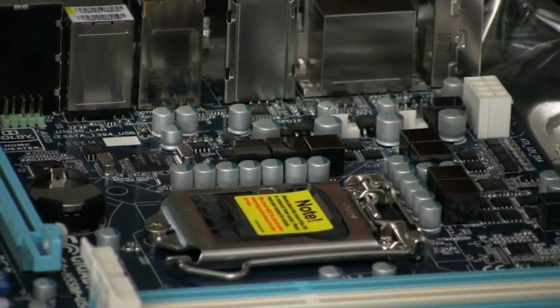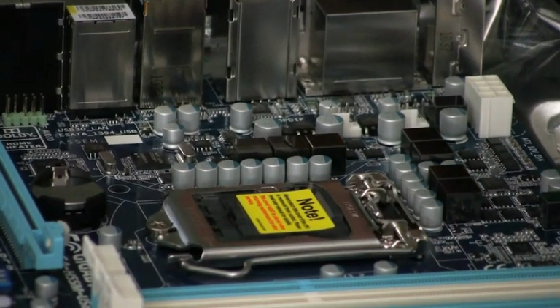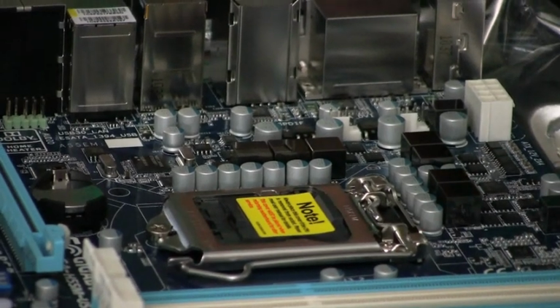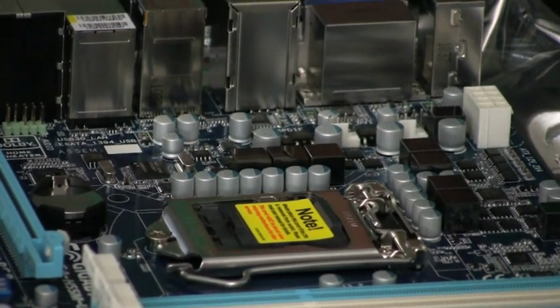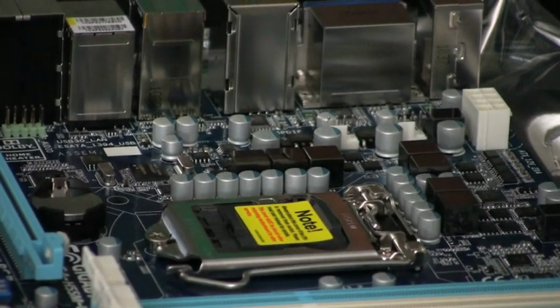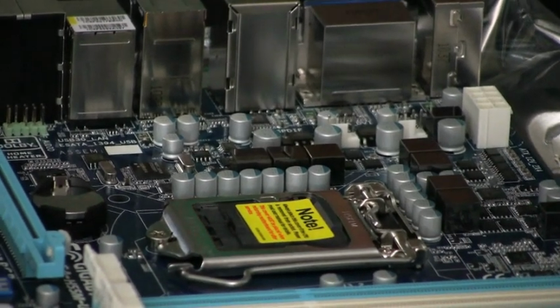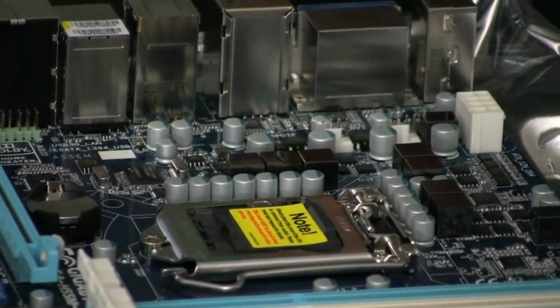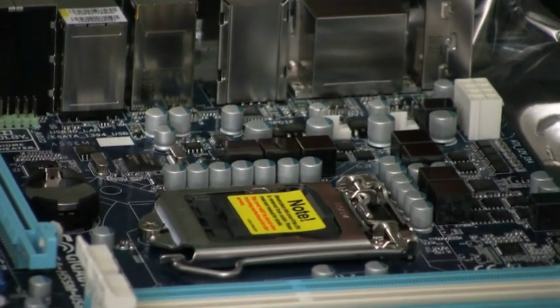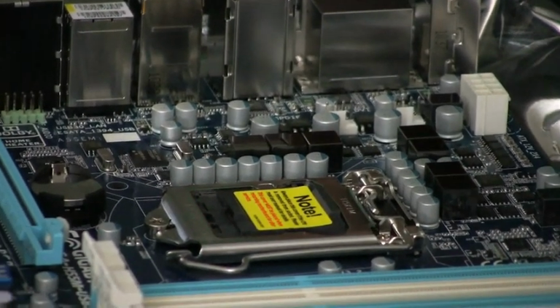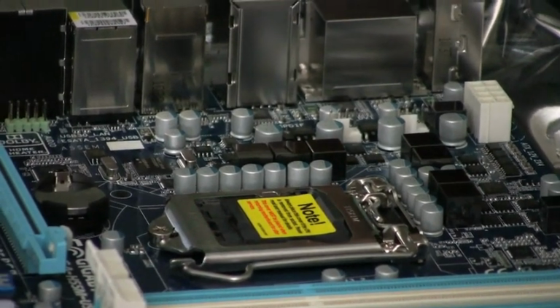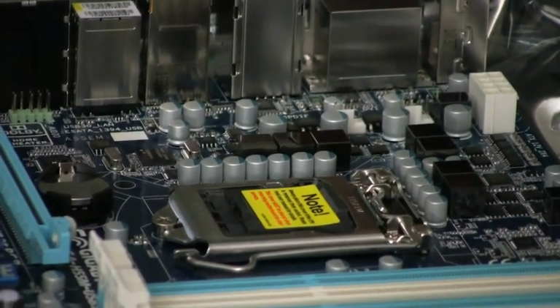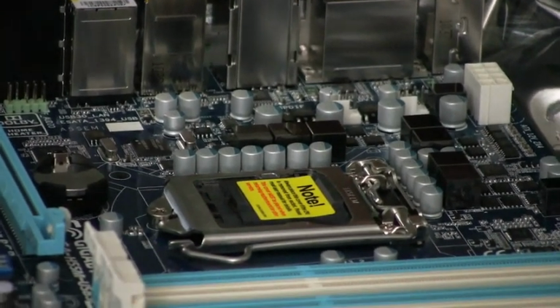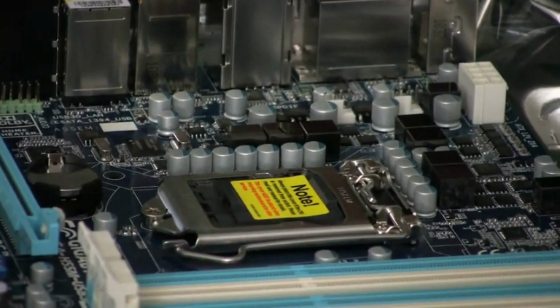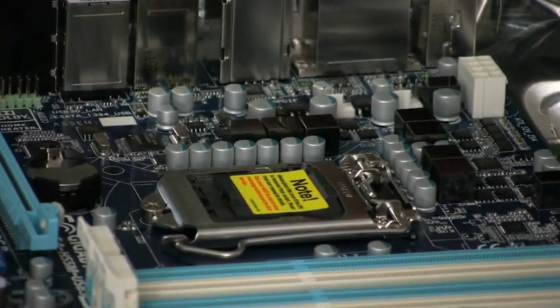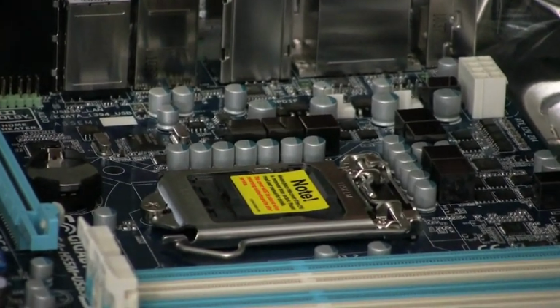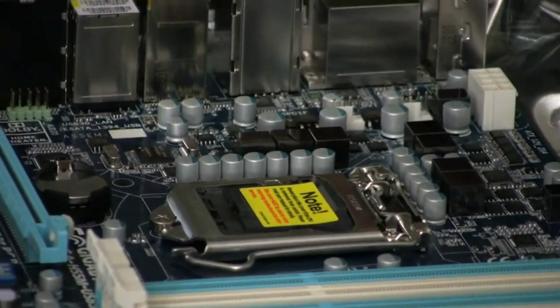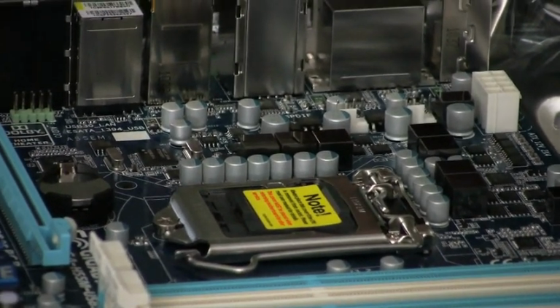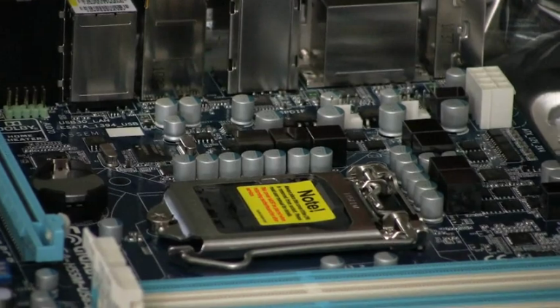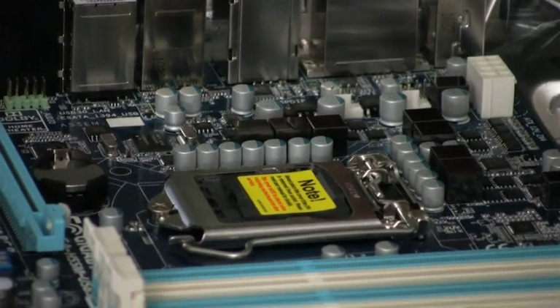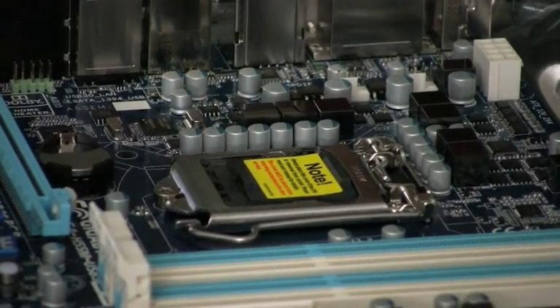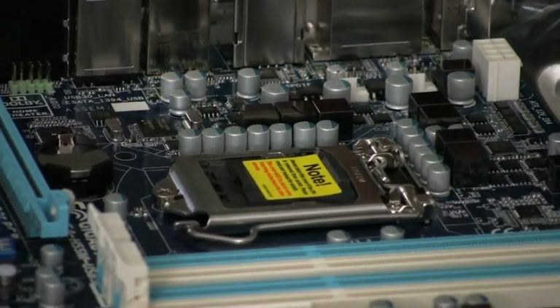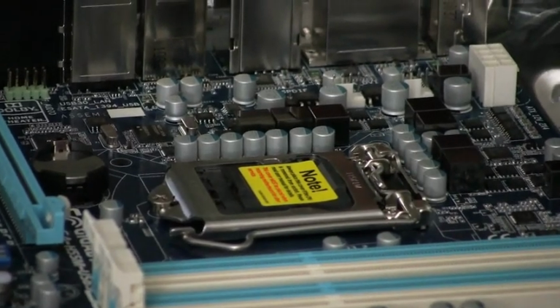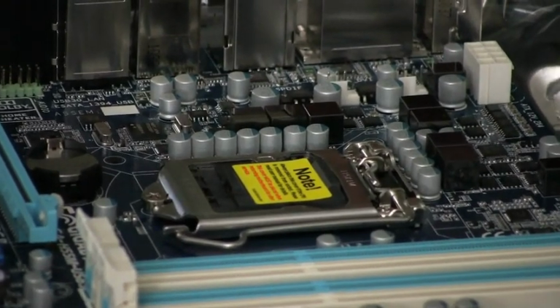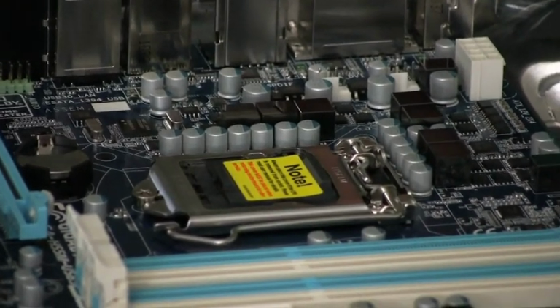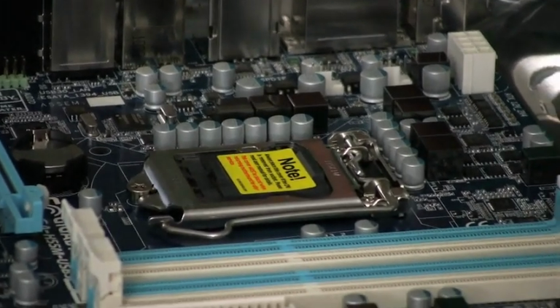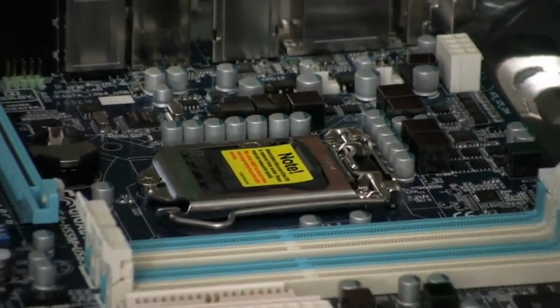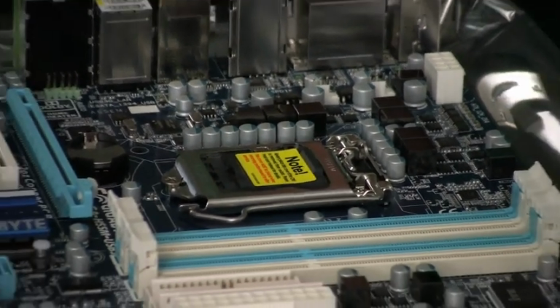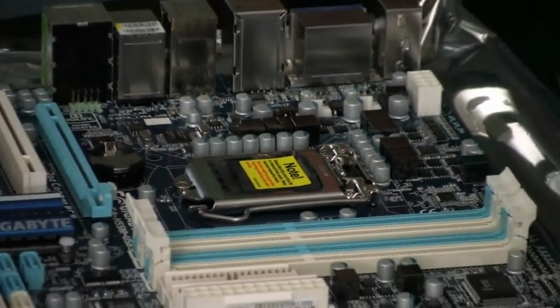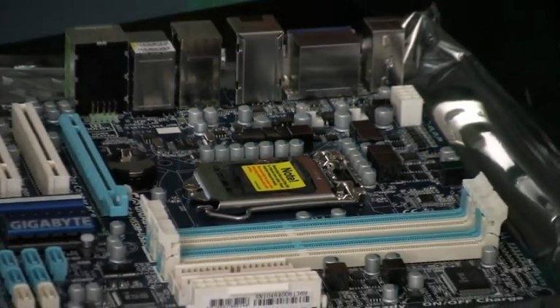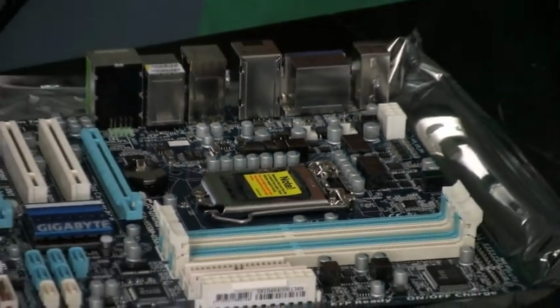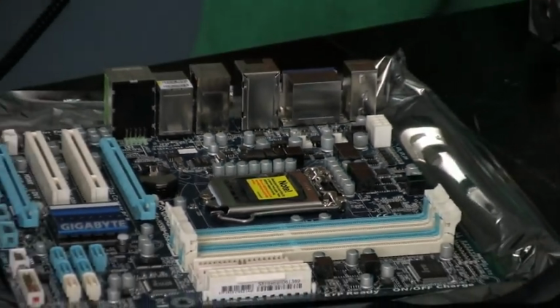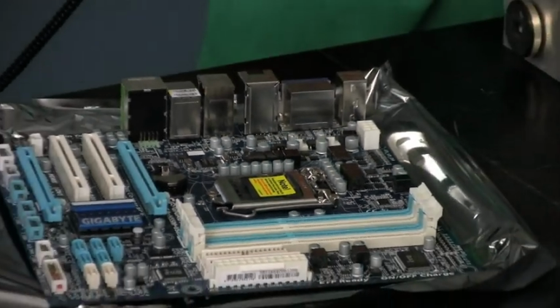Alright, this is the motherboard. That square right there is where the CPU will go. It has a plastic holder in it right now to keep it covered.